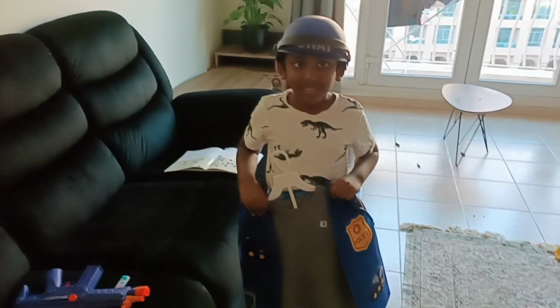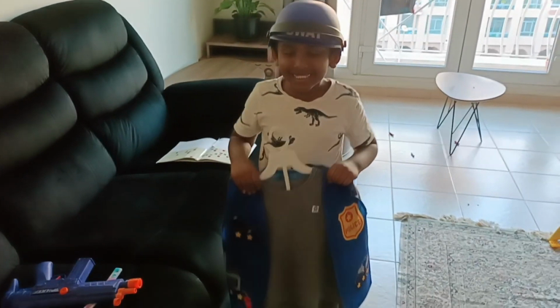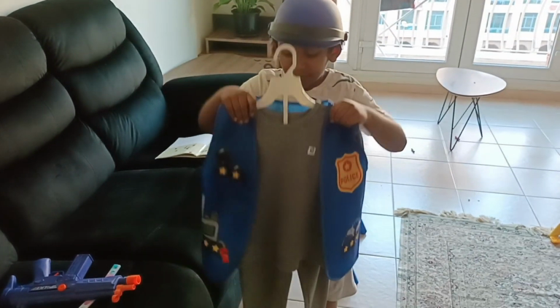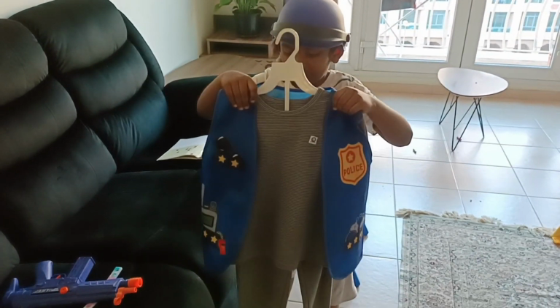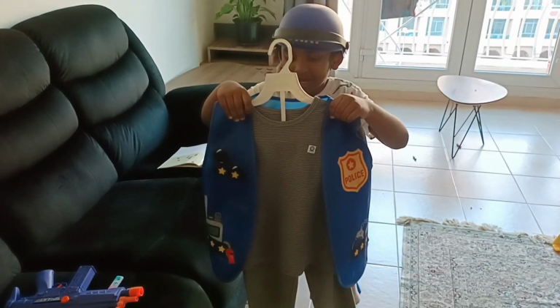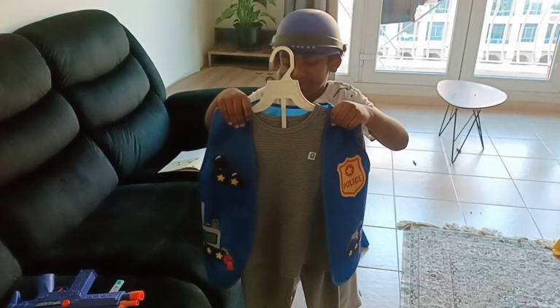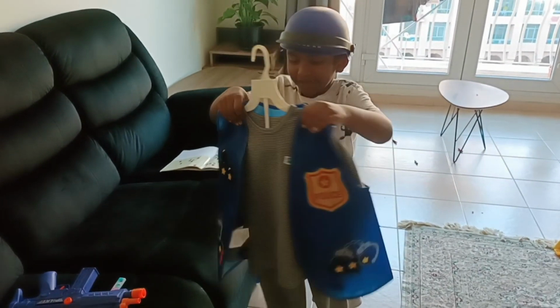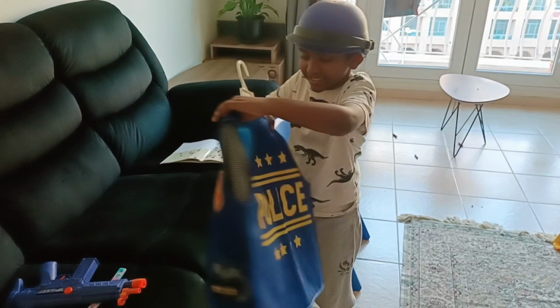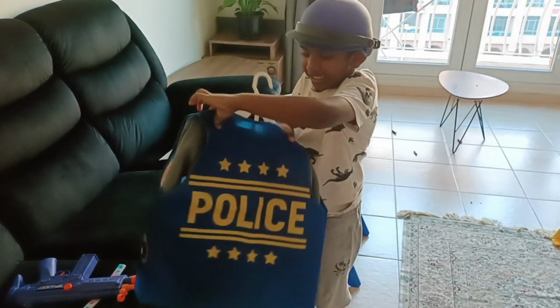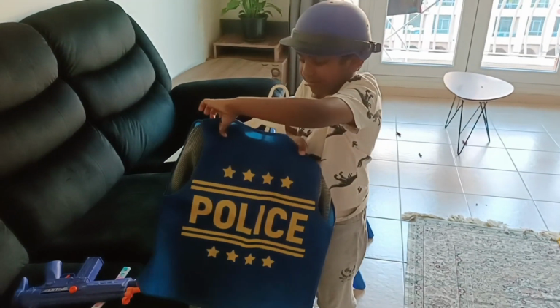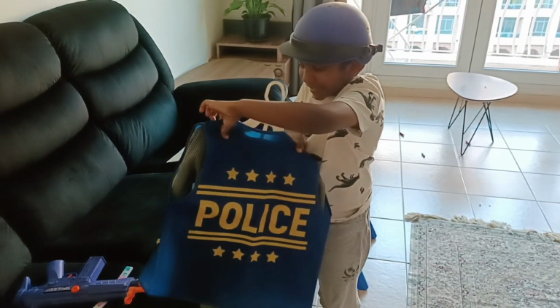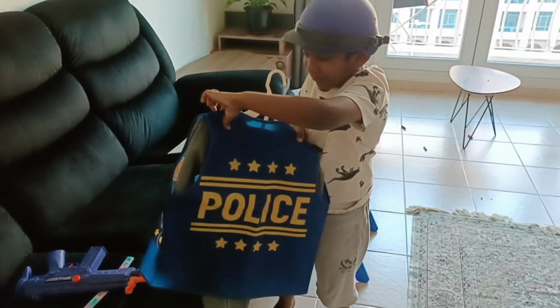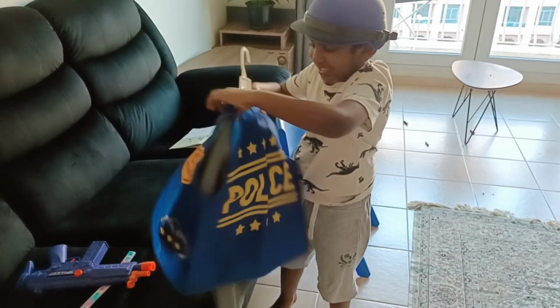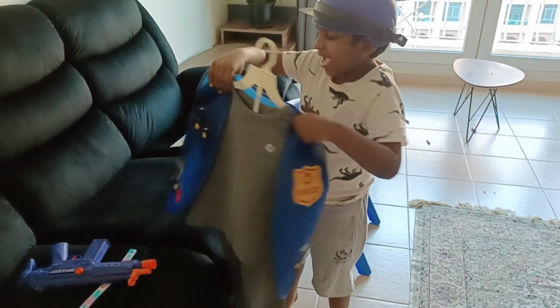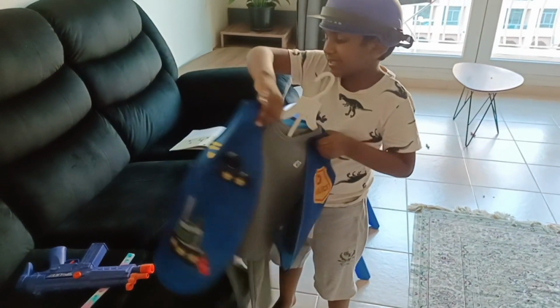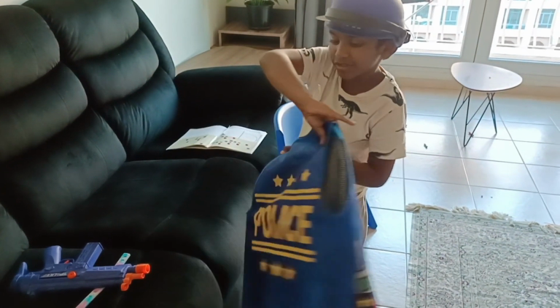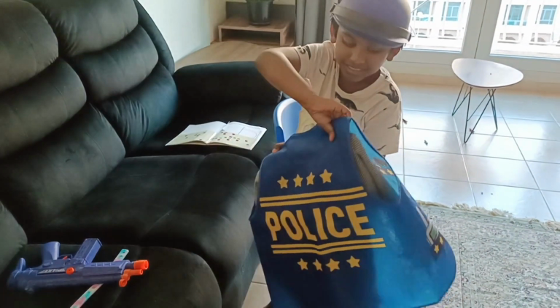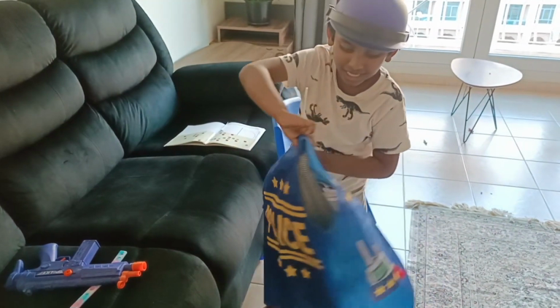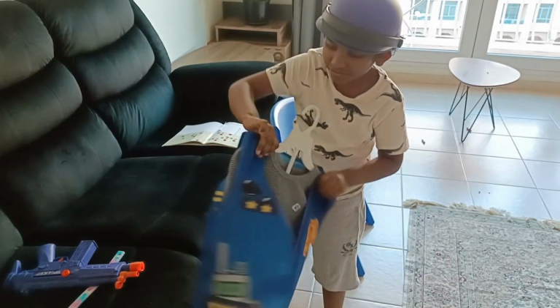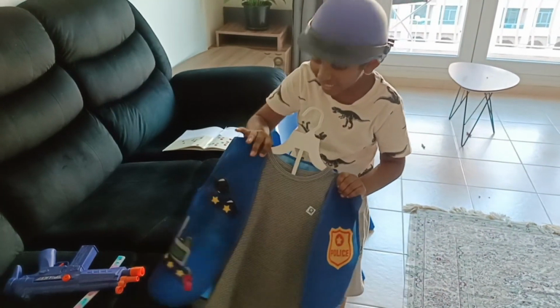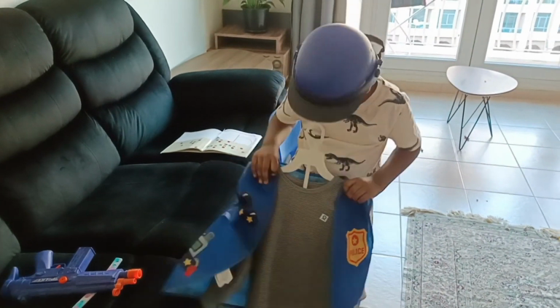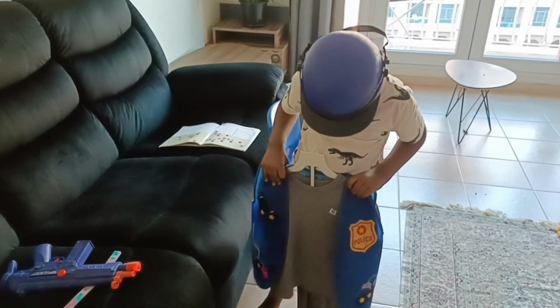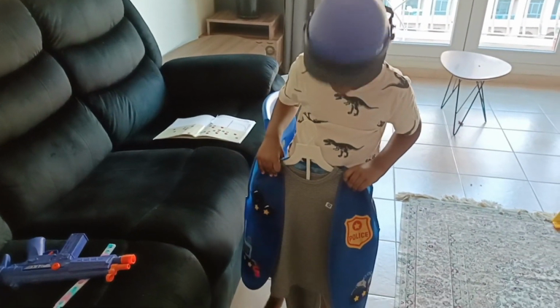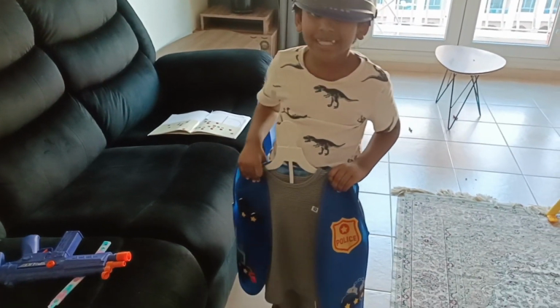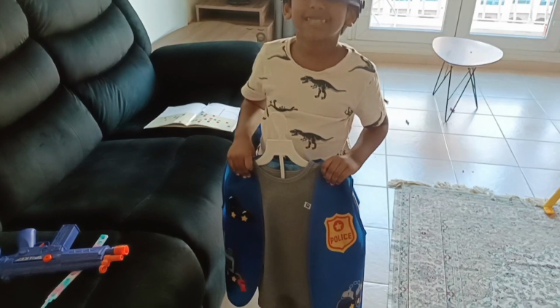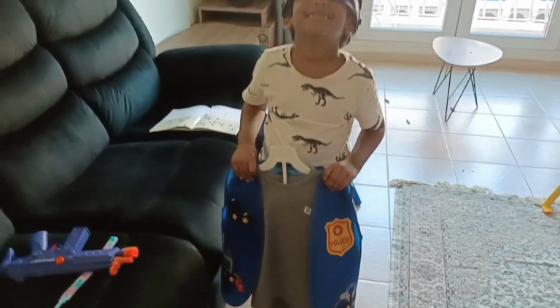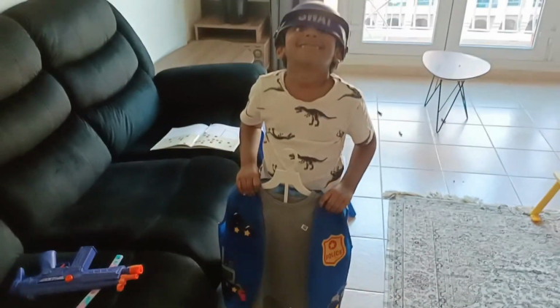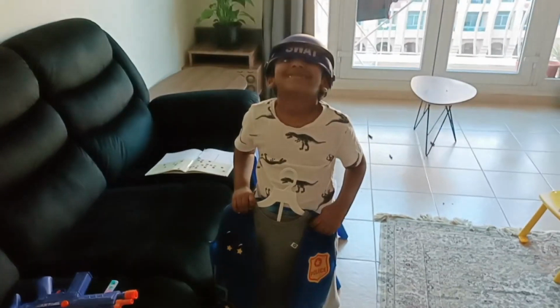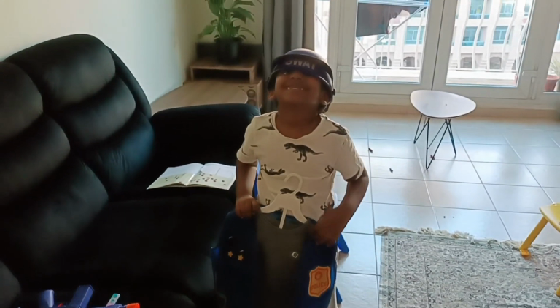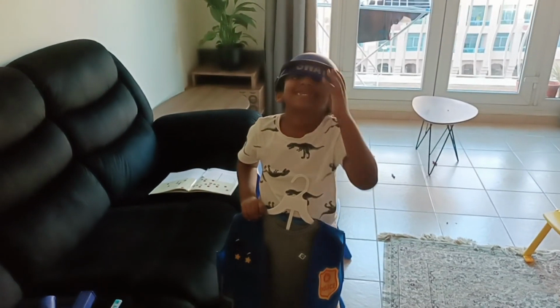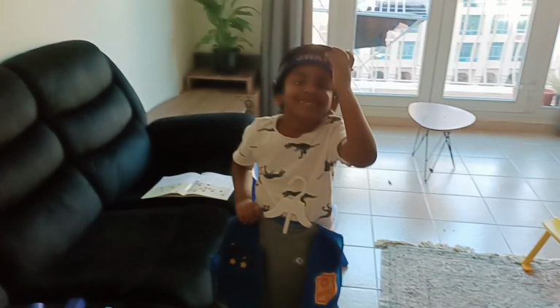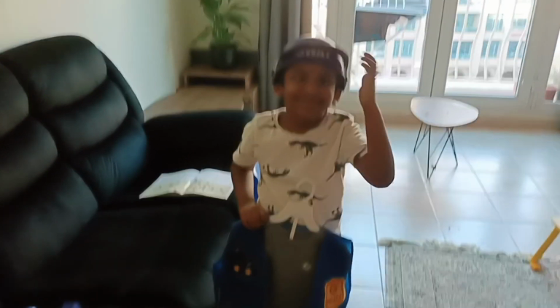This is the police outfit. You can see the spelling police. And you see so many stars from here. And these are the glasses. Nice! Toes. Thank you.